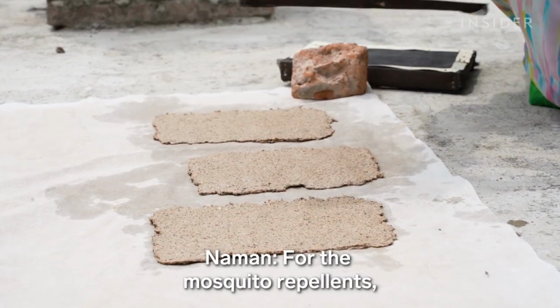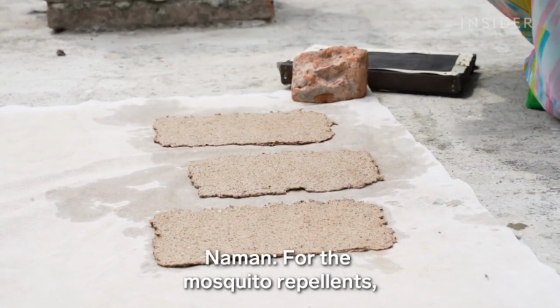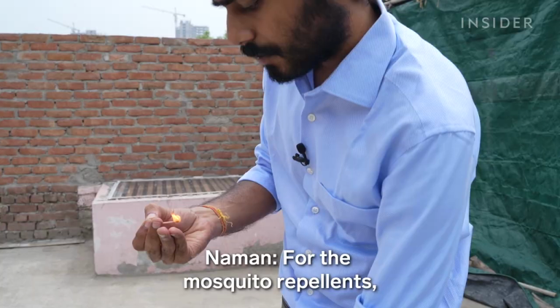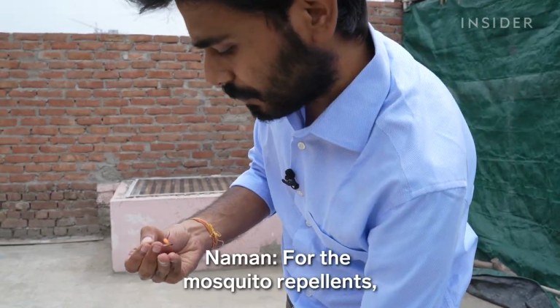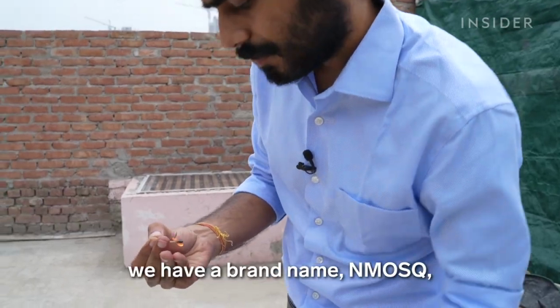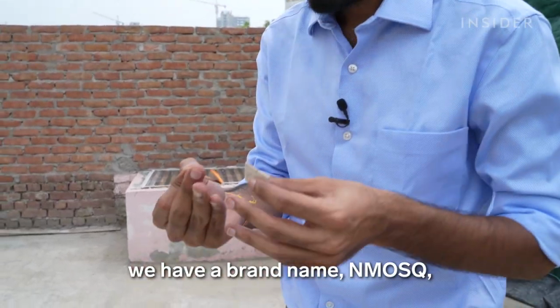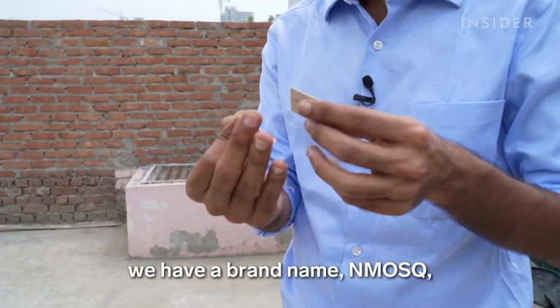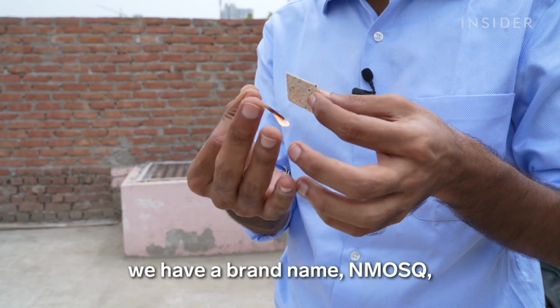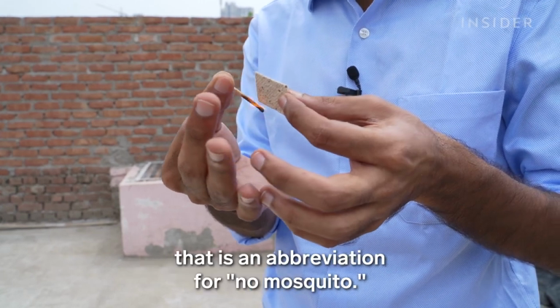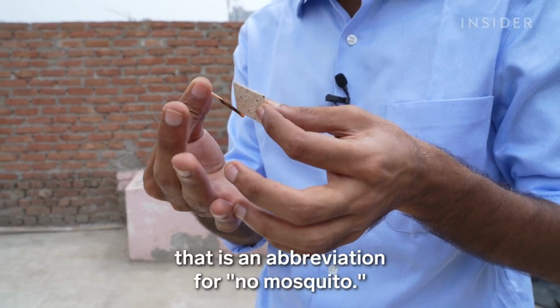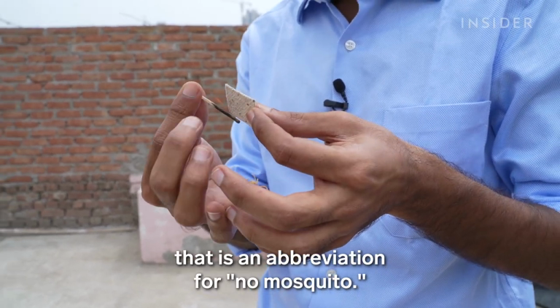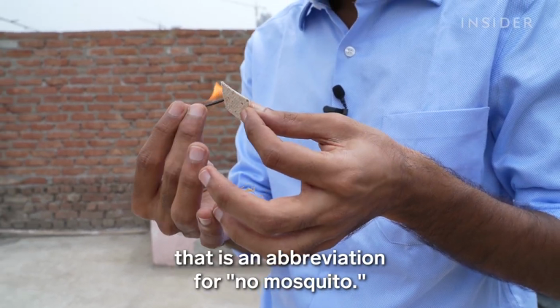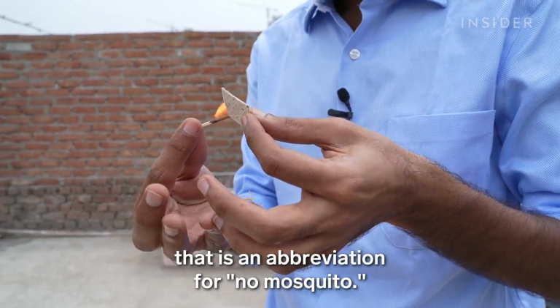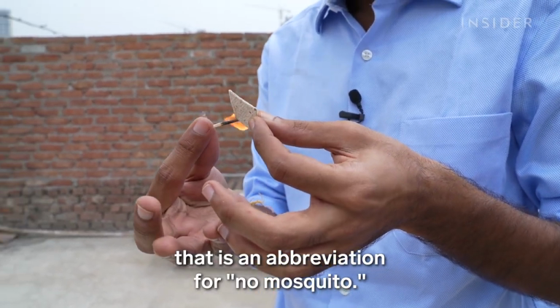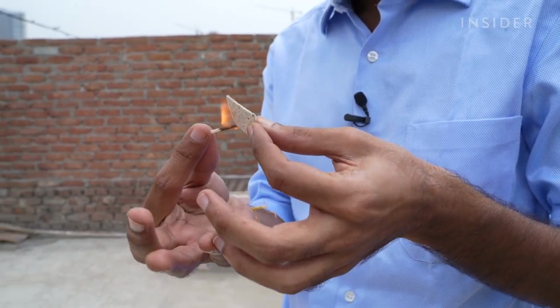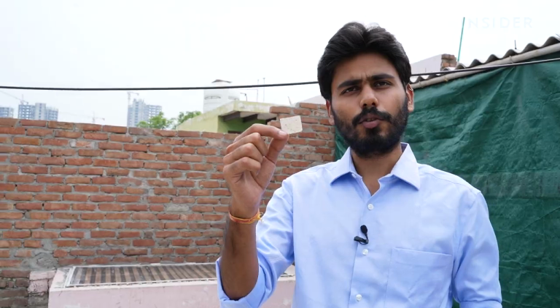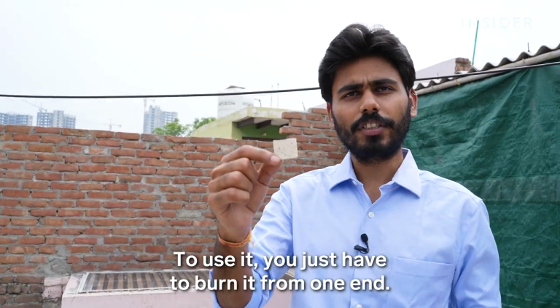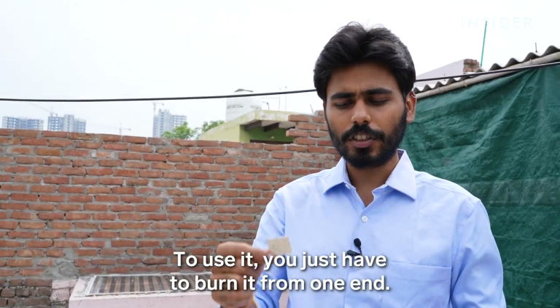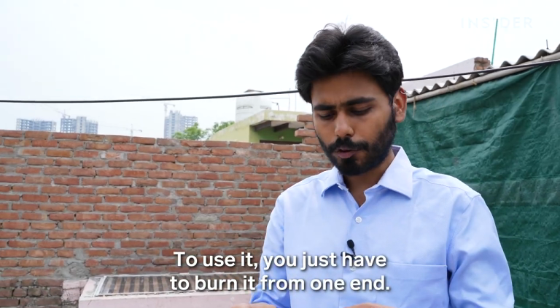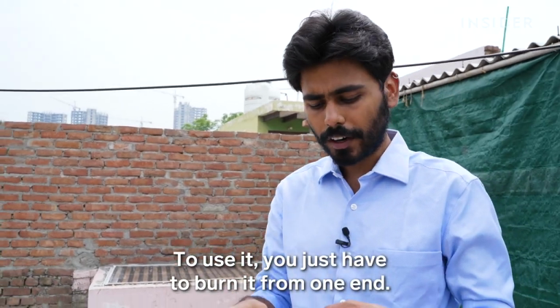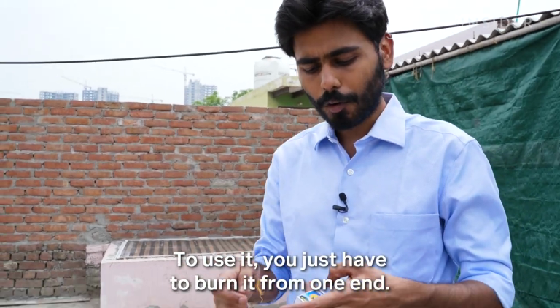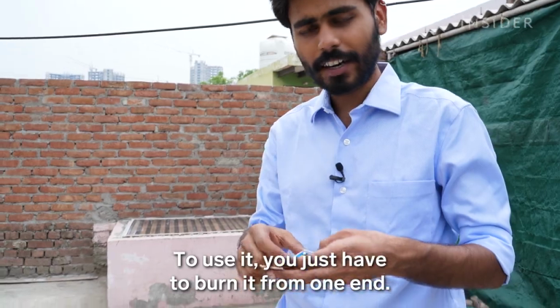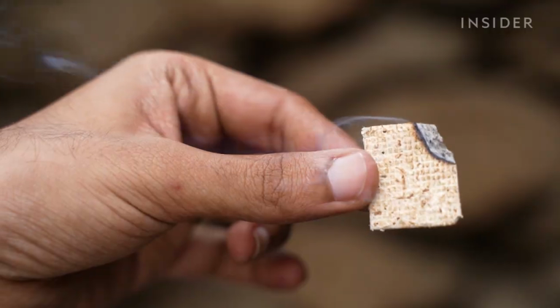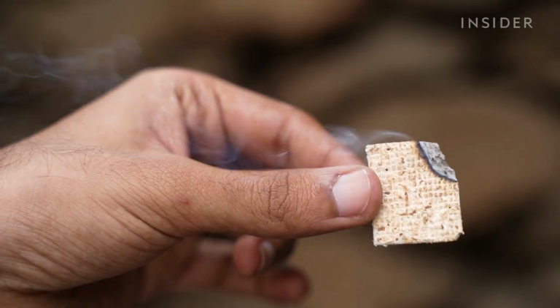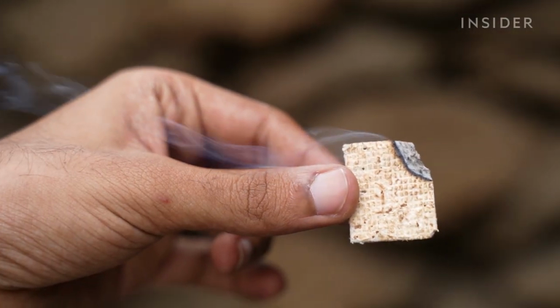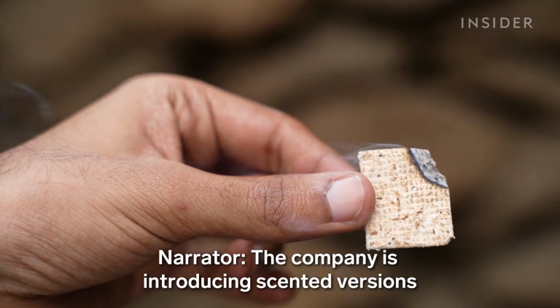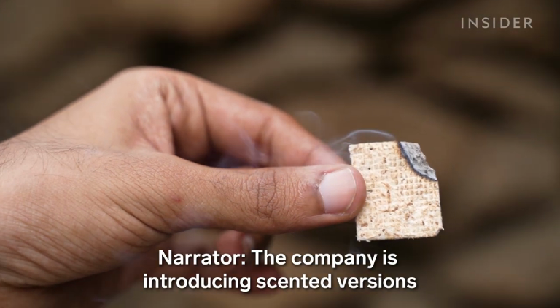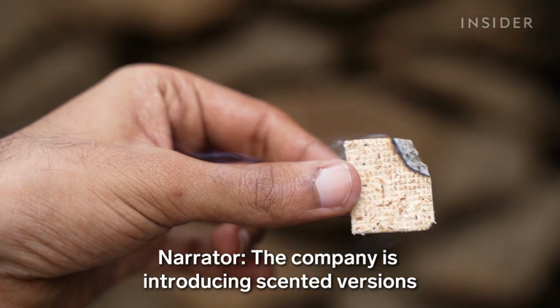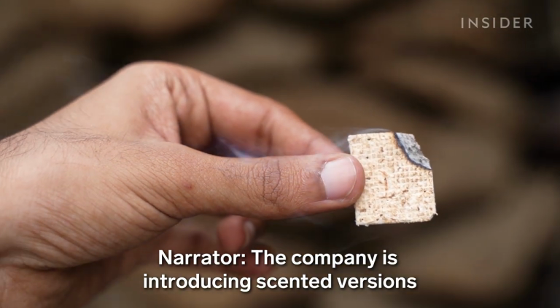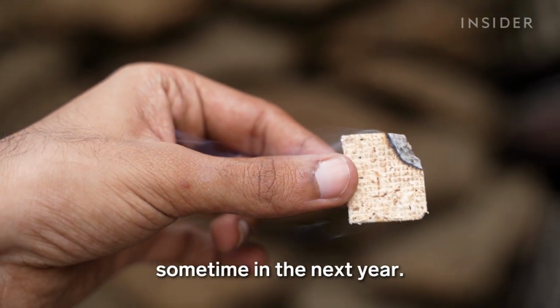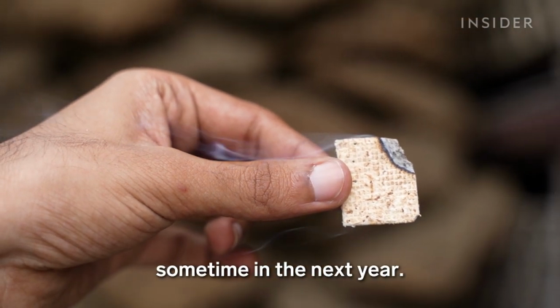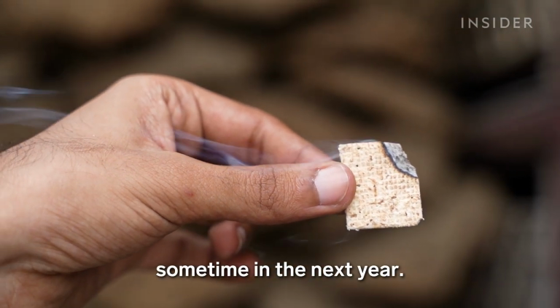For the mosquito repellents, we have a brand name NMOS — that is an abbreviation for 'no mosquito.' To use it, you just have to burn it from one end. The company is introducing scented versions sometime in the next year.